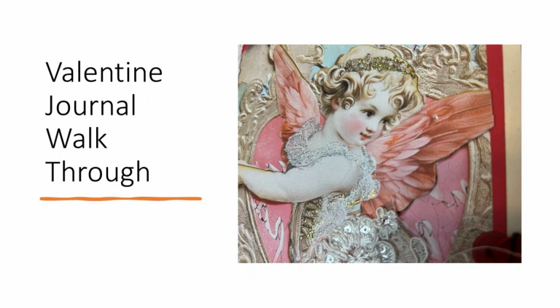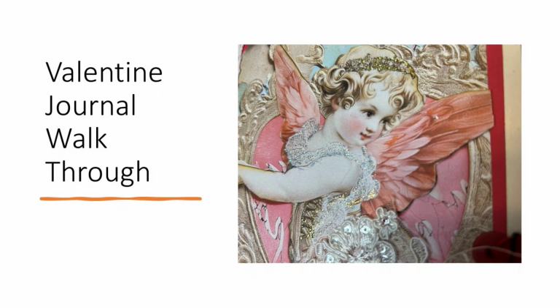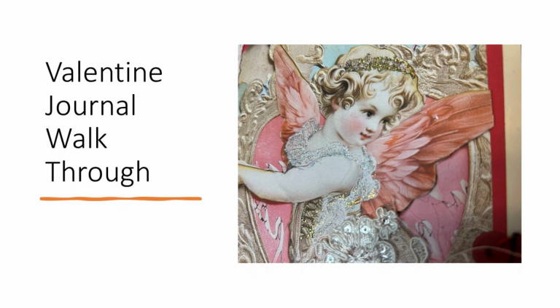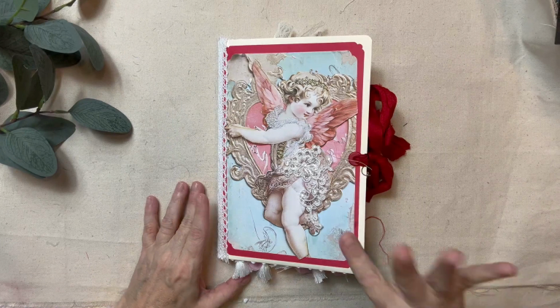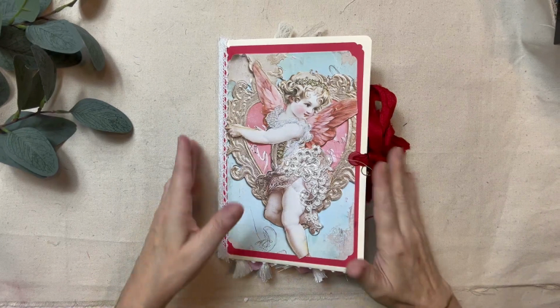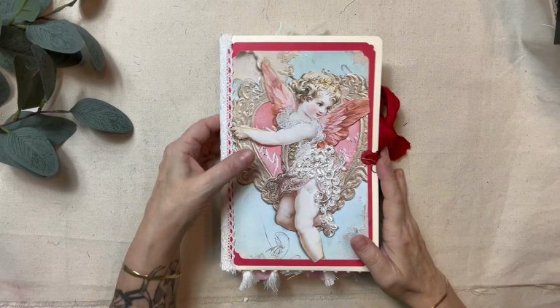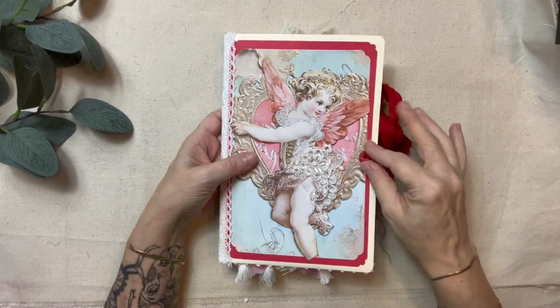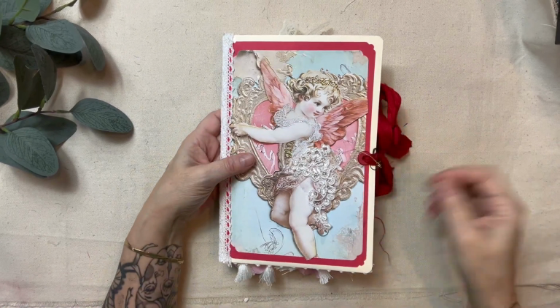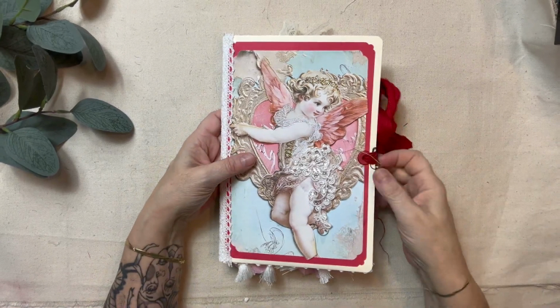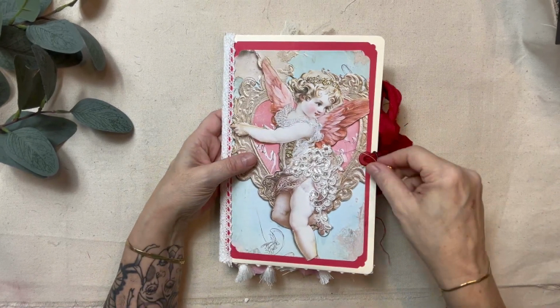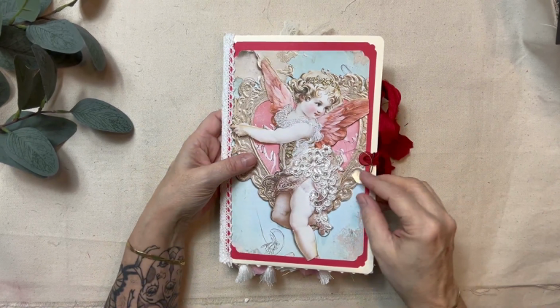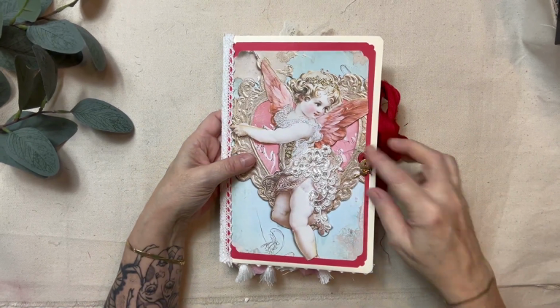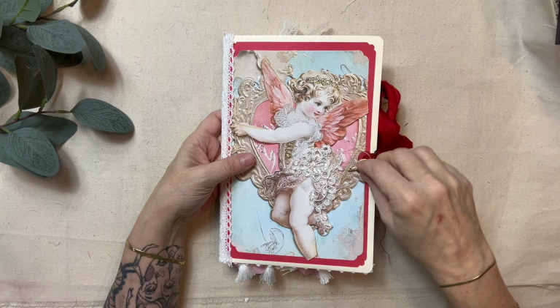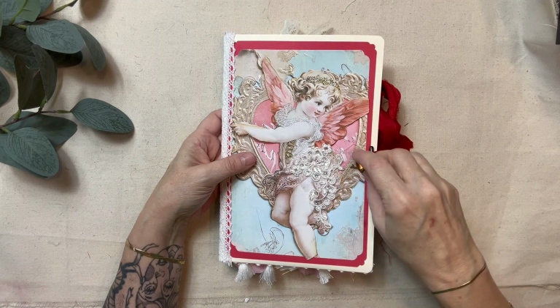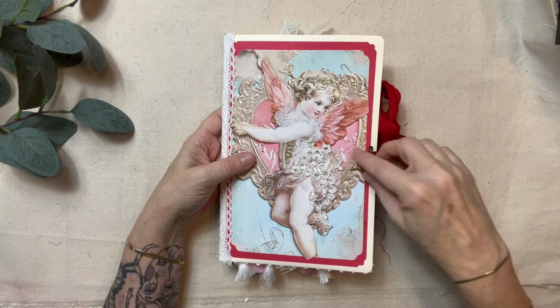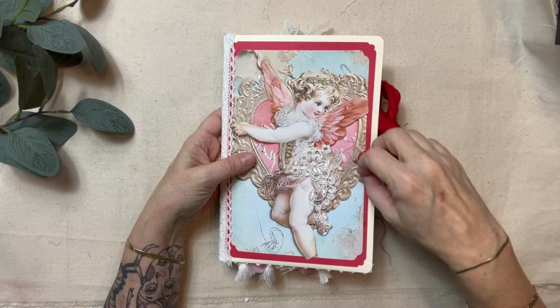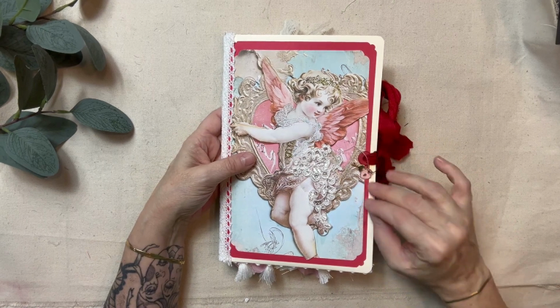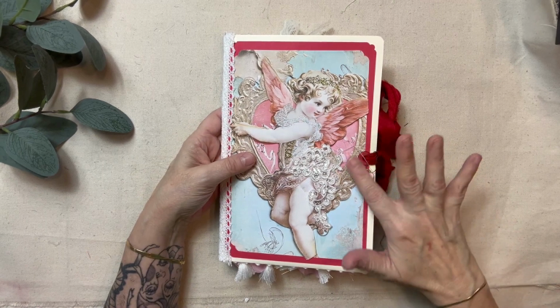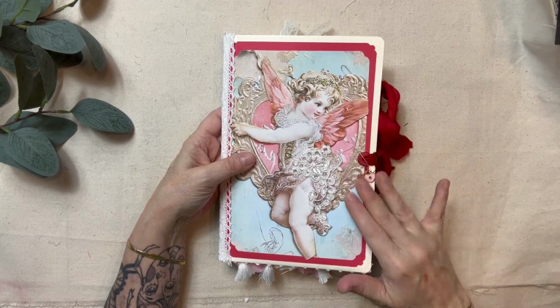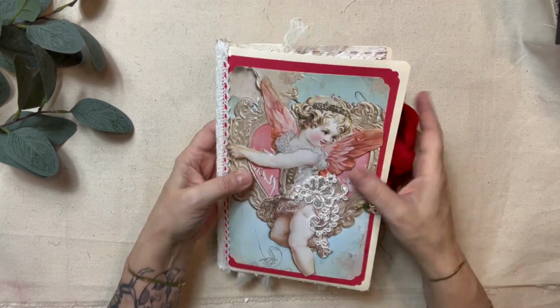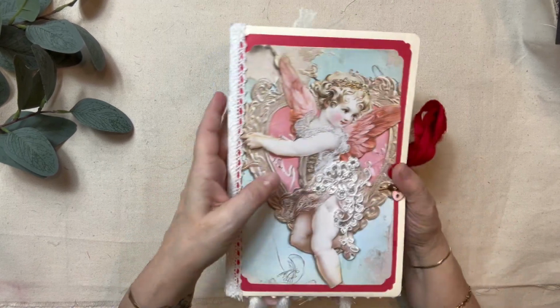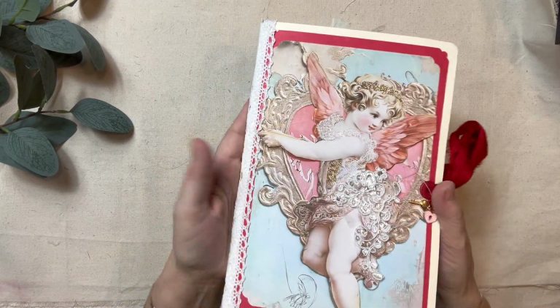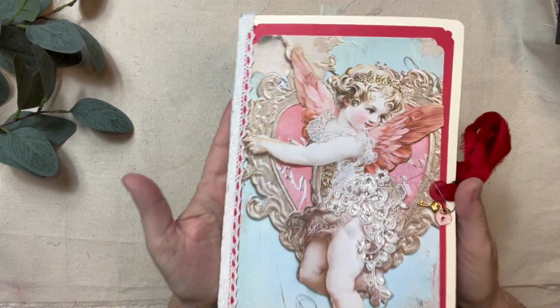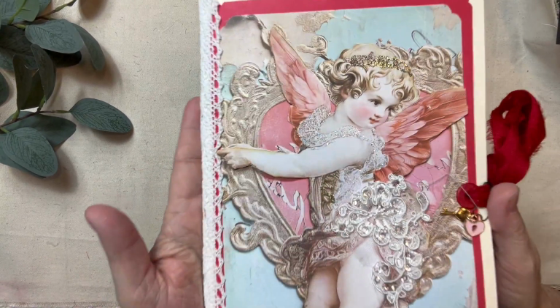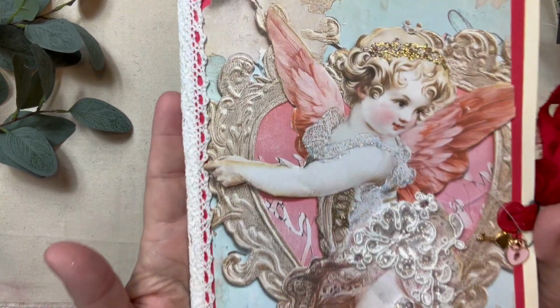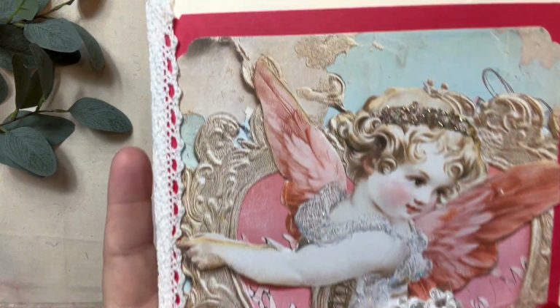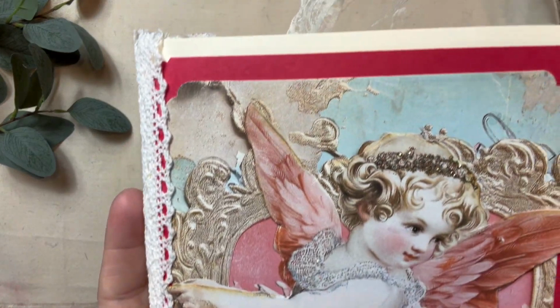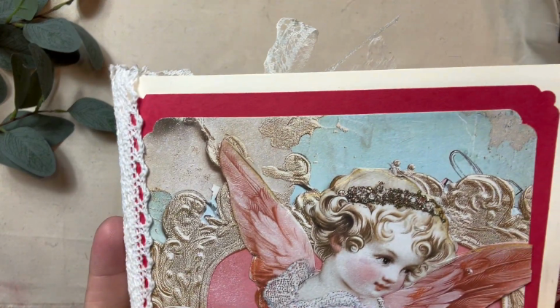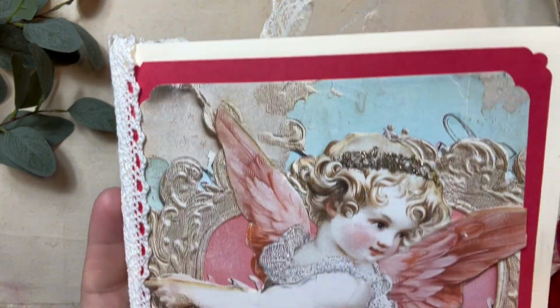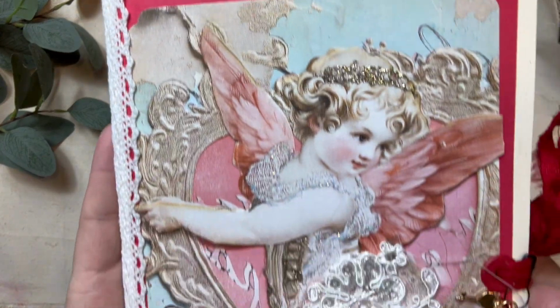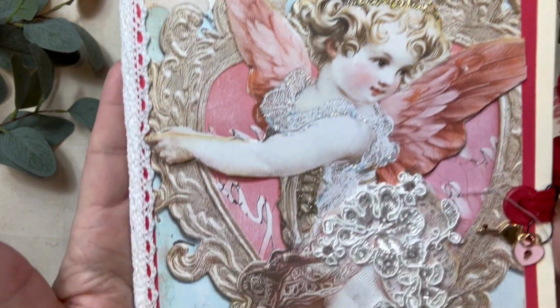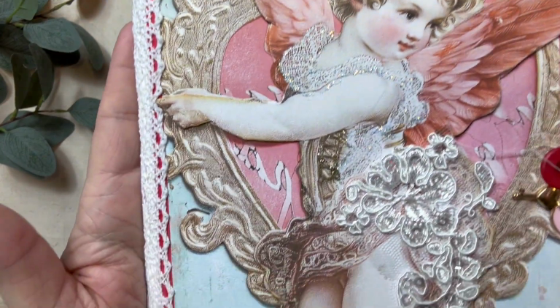Hello, it's Amy with Paper Moon Journals. Welcome to my channel if you're new here, and thank you for coming back if you're a returning subscriber. Today I have a really nice Valentine journal — this is the first time I've made a Valentine journal.